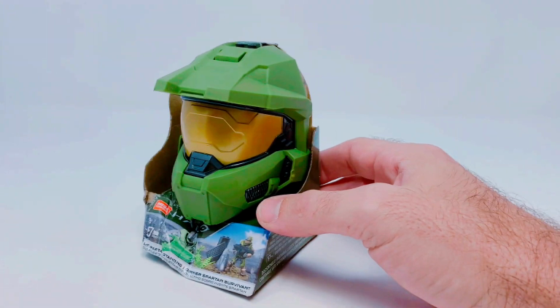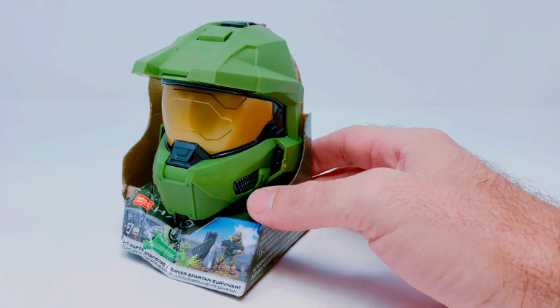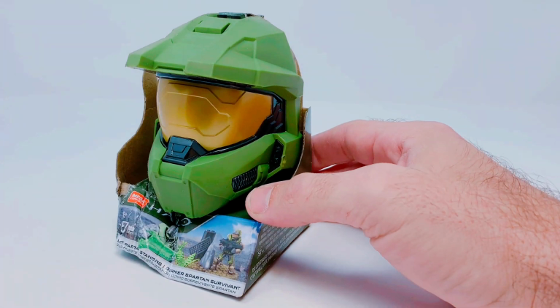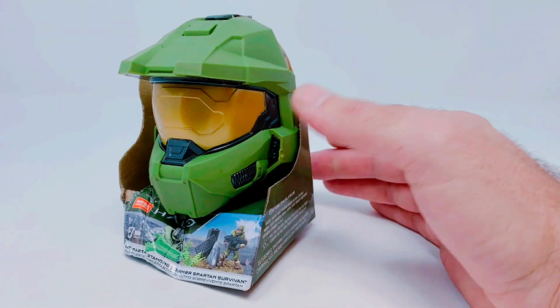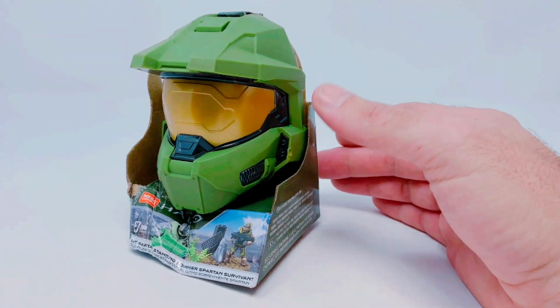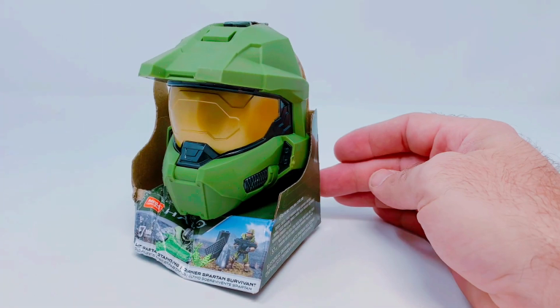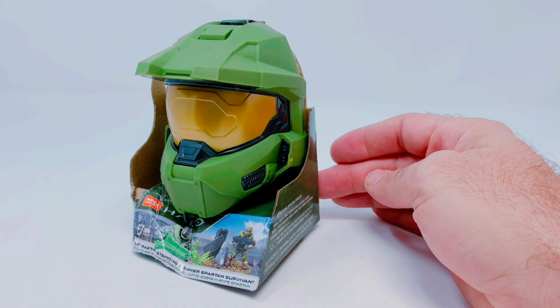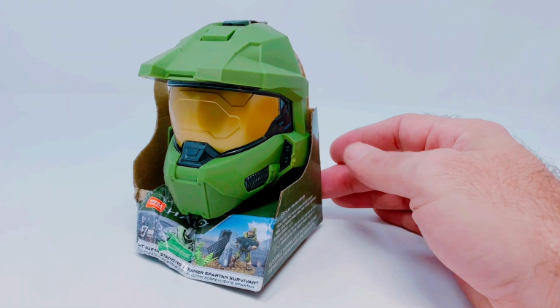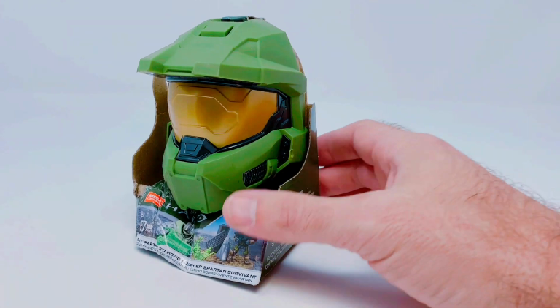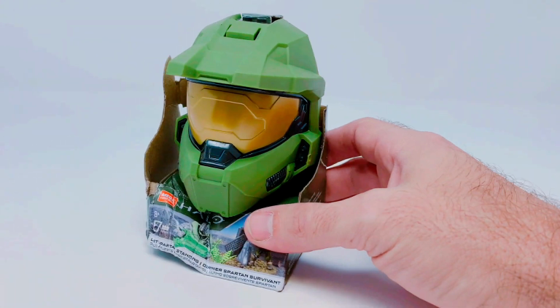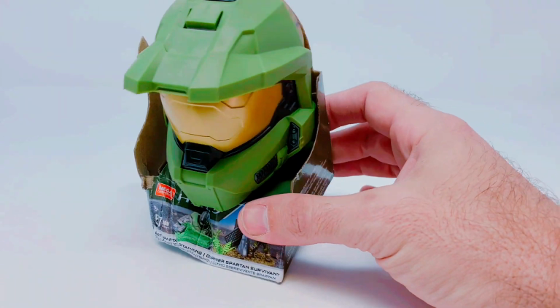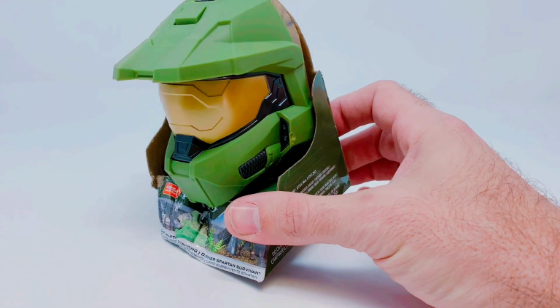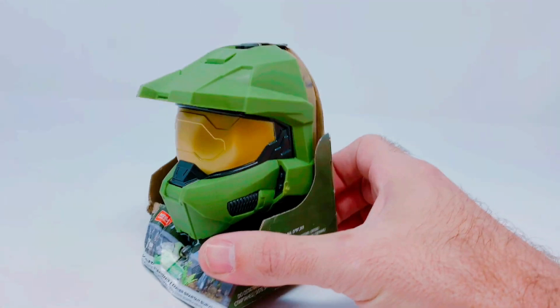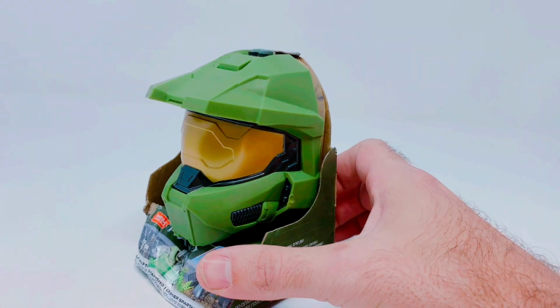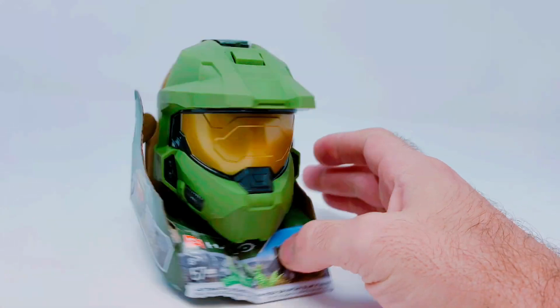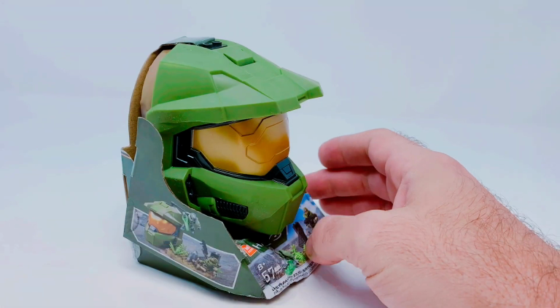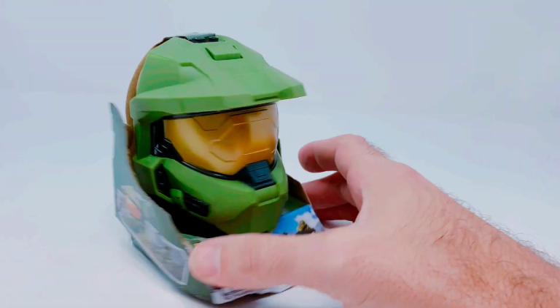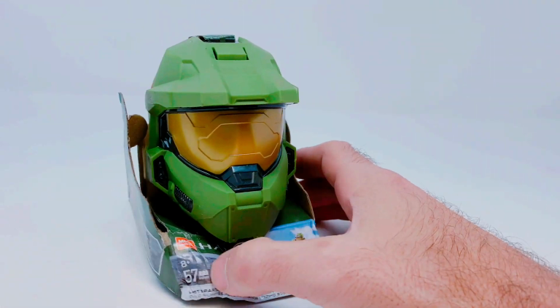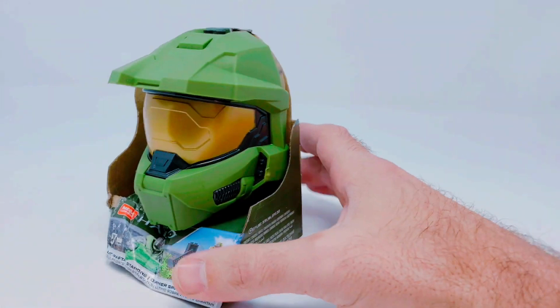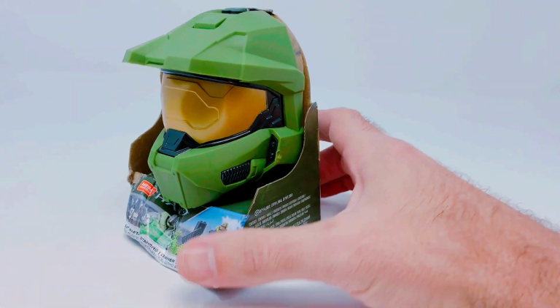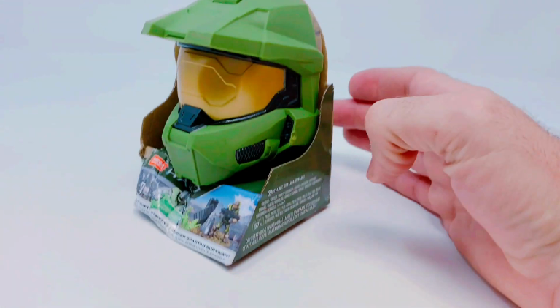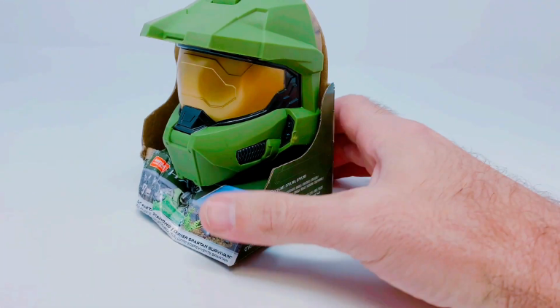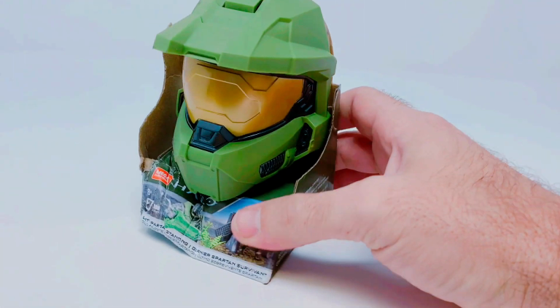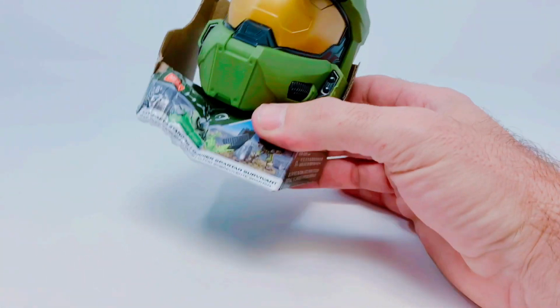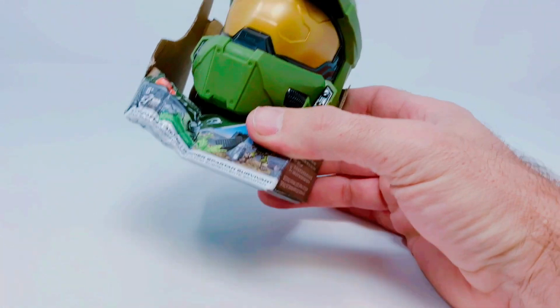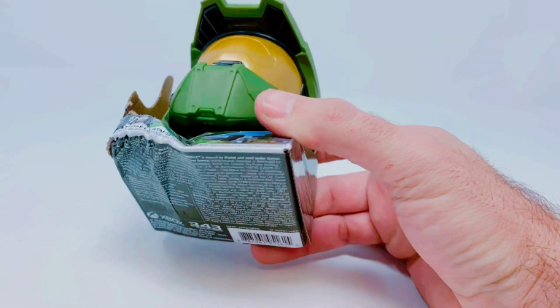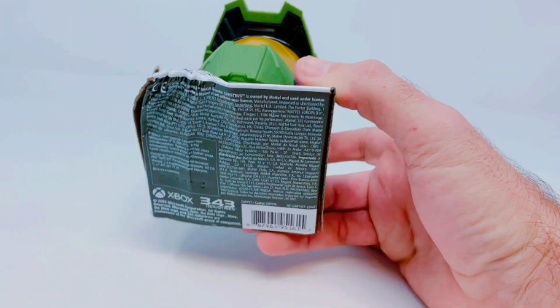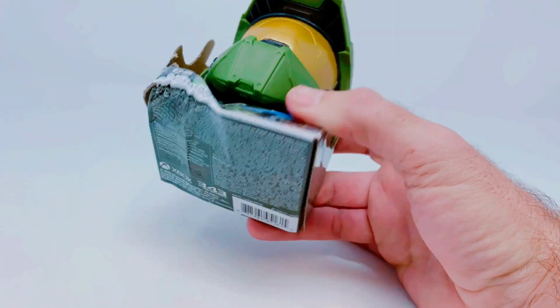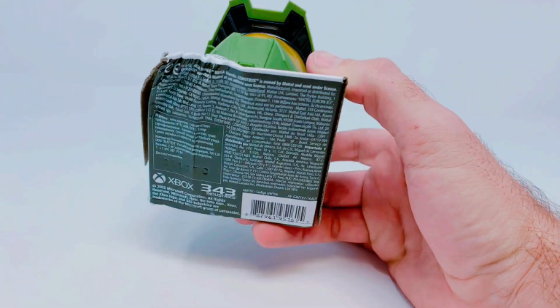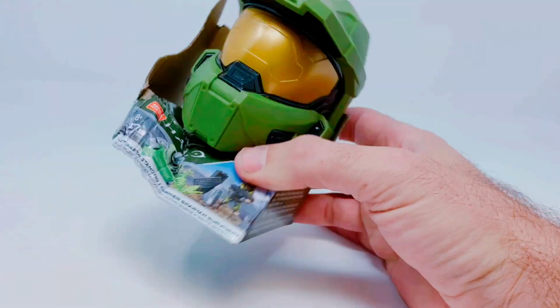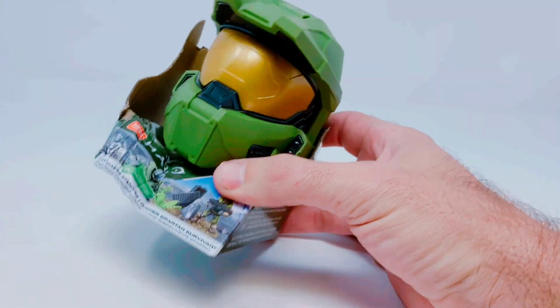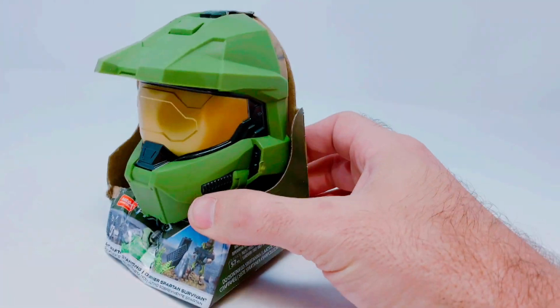They're gonna go fast — thebrickshowshop.com — and stores don't really have them, so I wanted to show them to you. This is one that is a little damaged so I thought I'd open it up and show you guys kind of what they are.